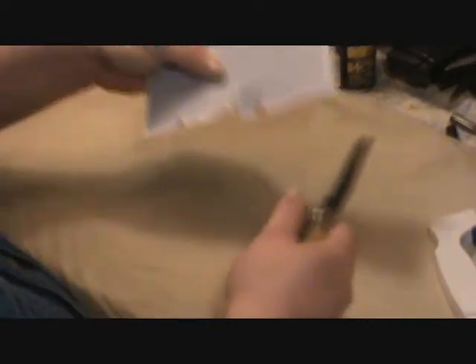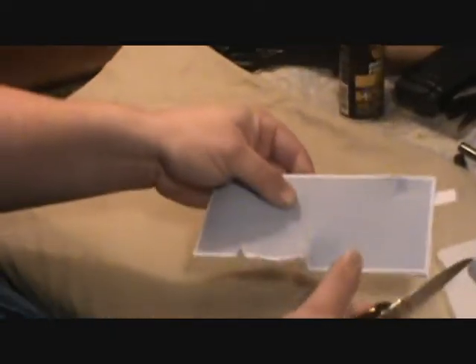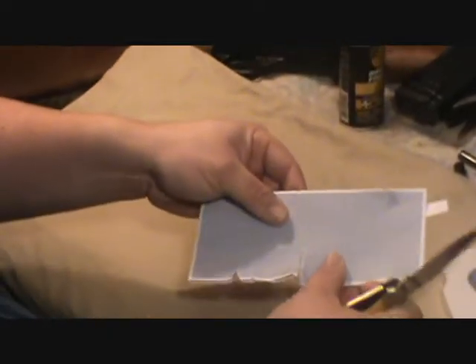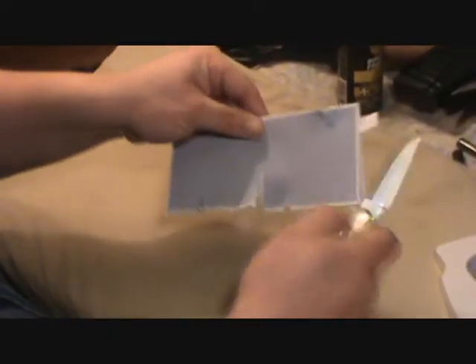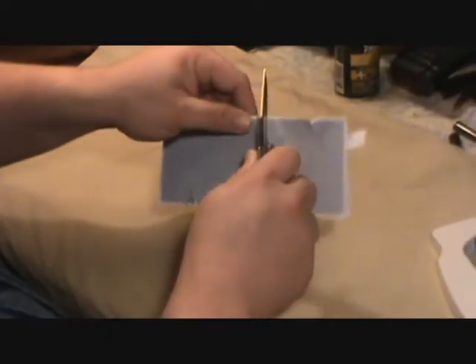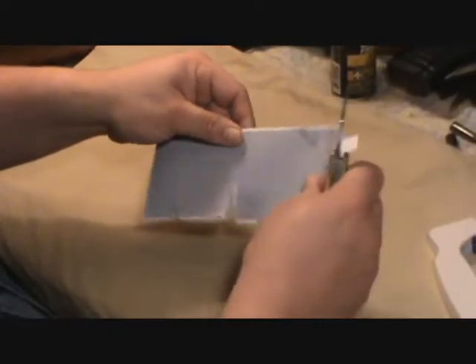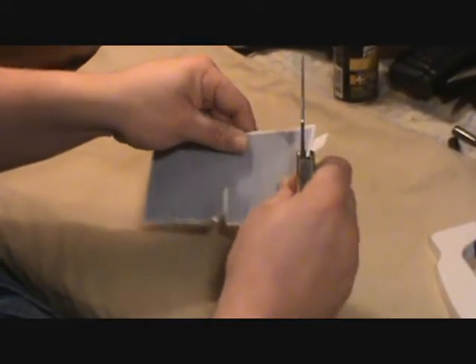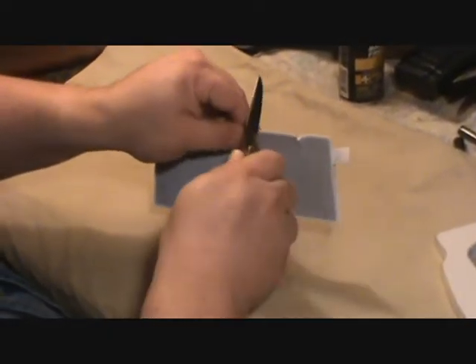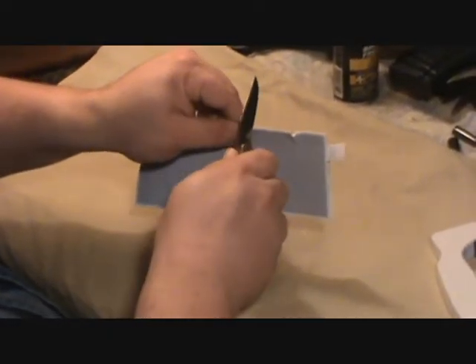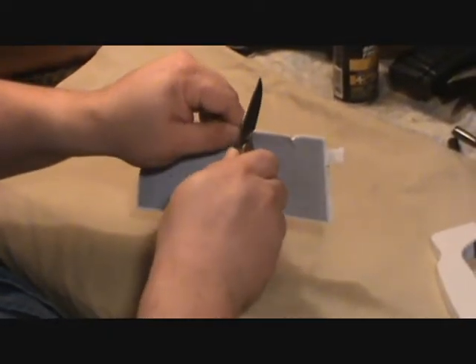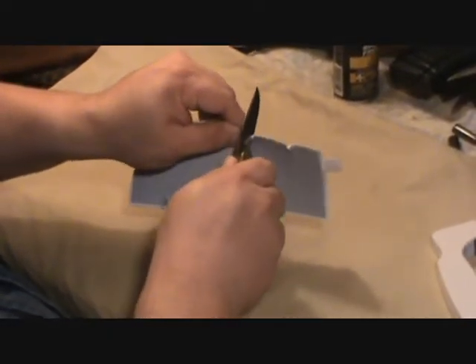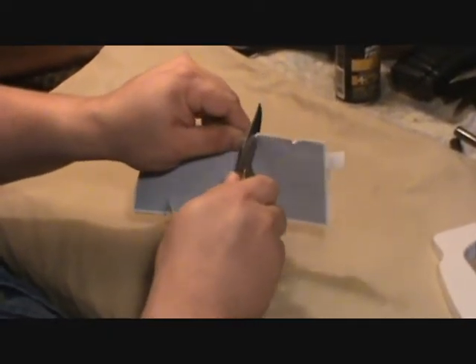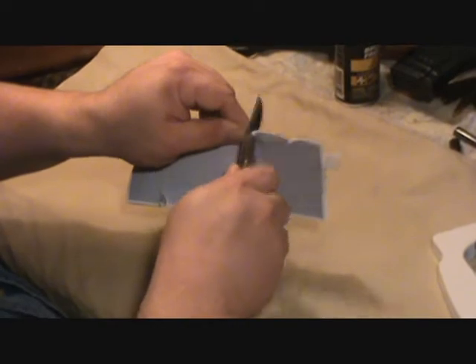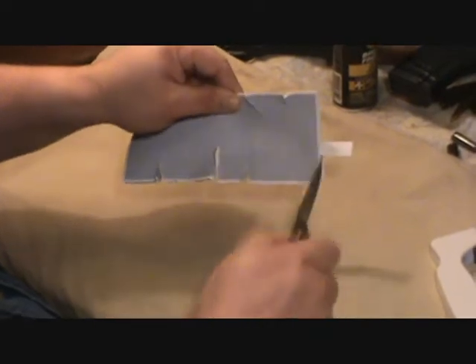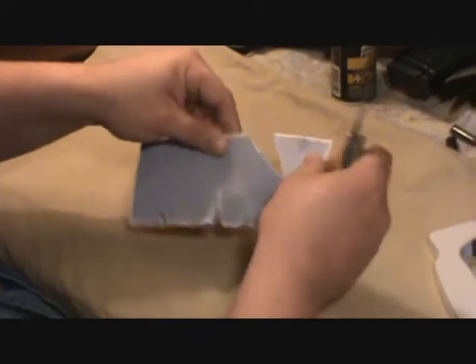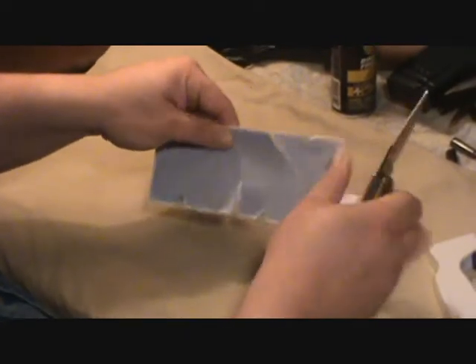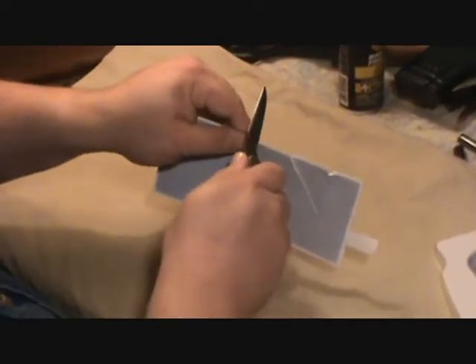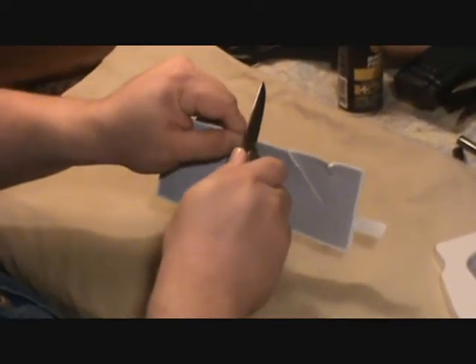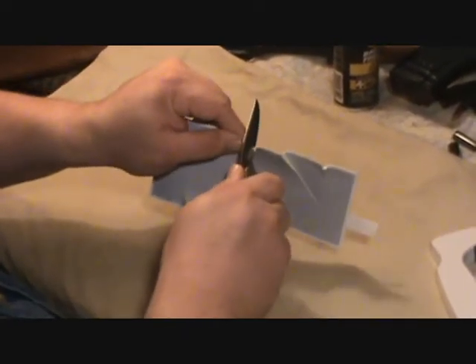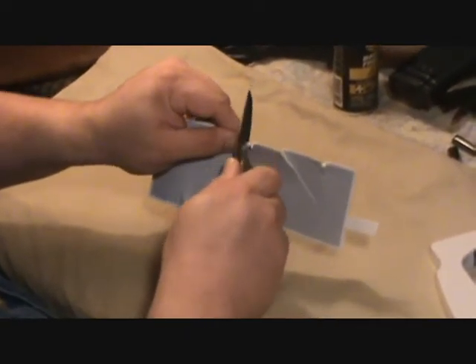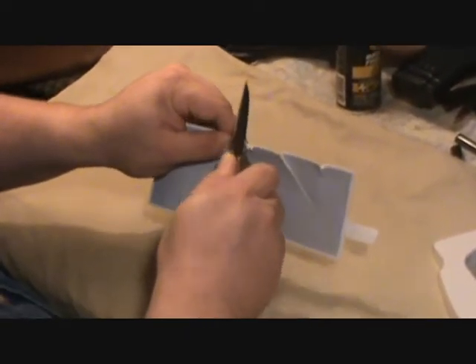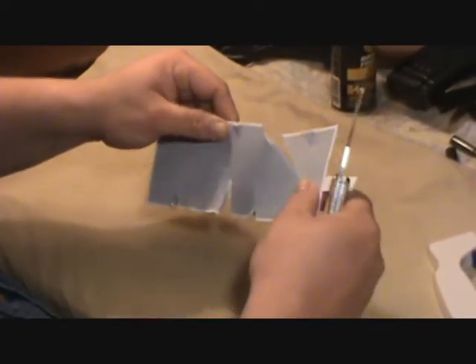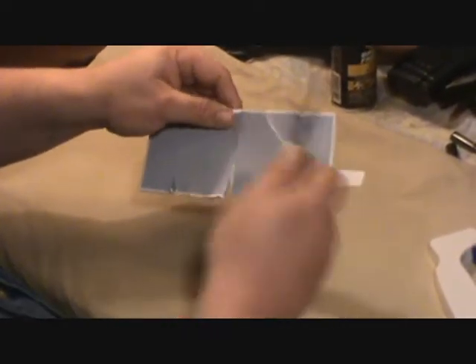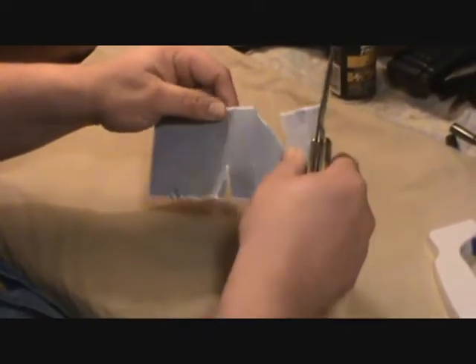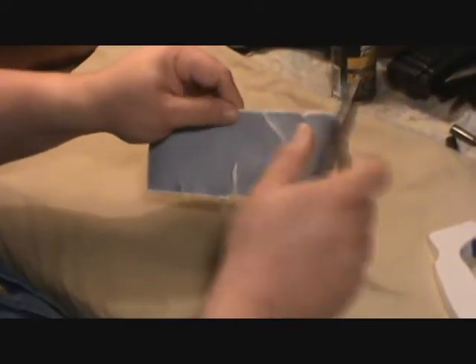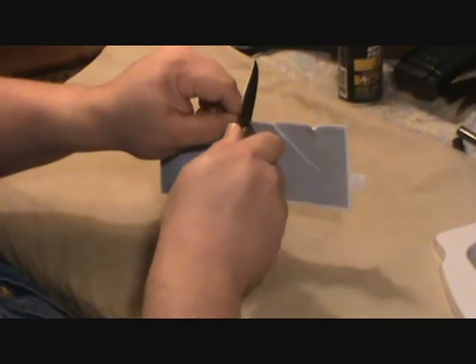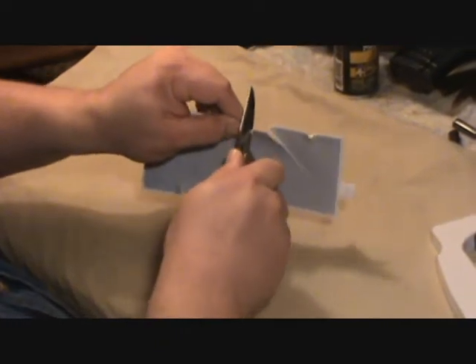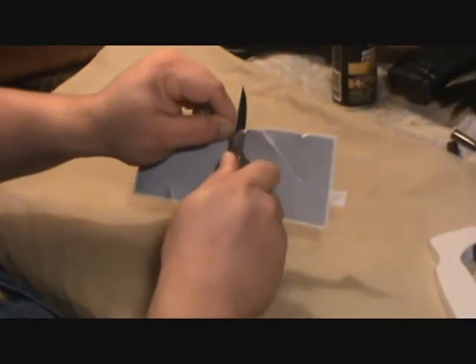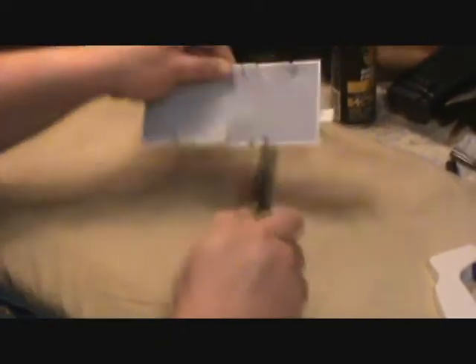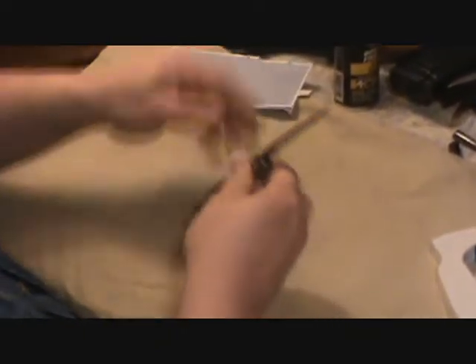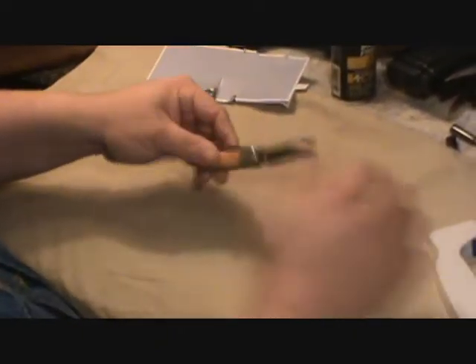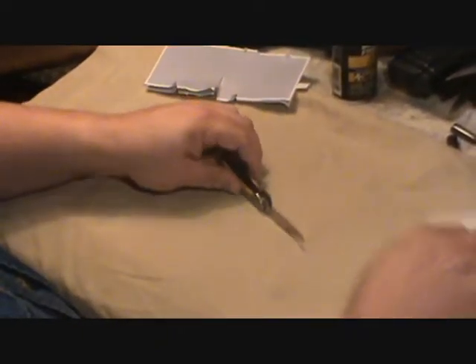Same piece of paper, same piece of paper. Let's see... still wants to tear it. Let's give it a few more swipes.